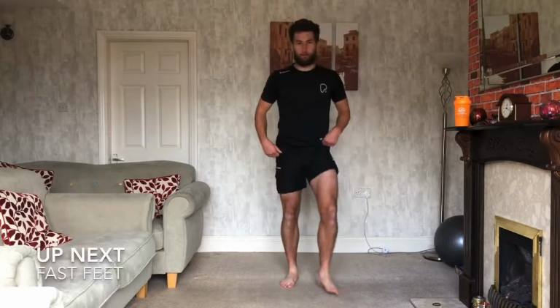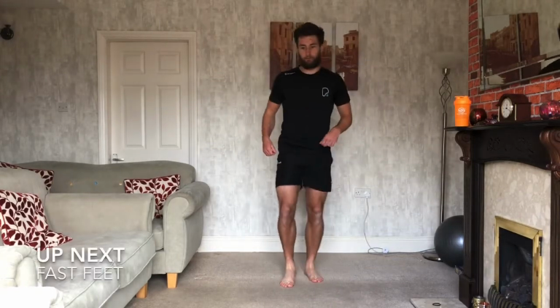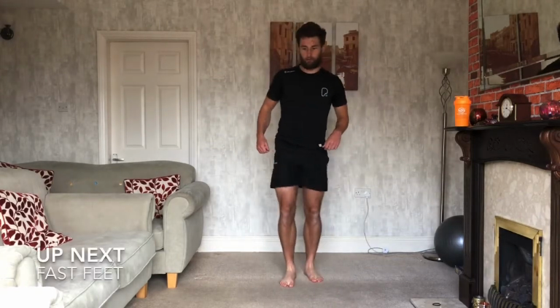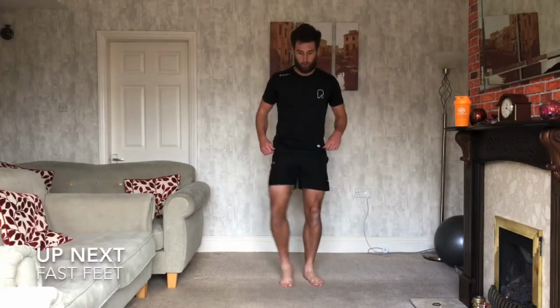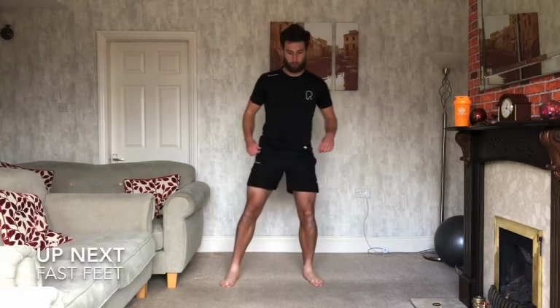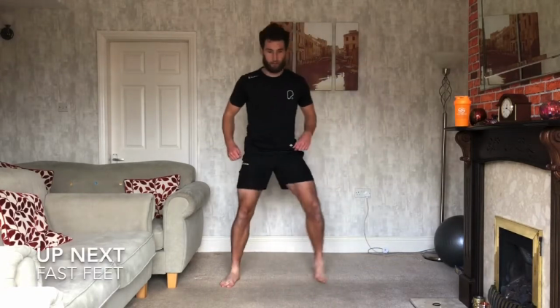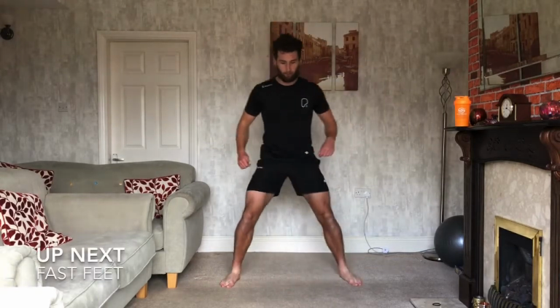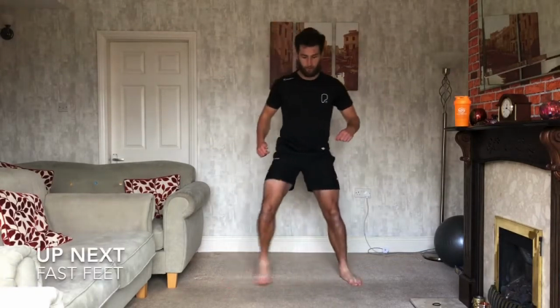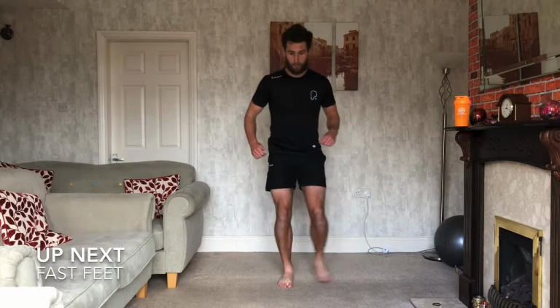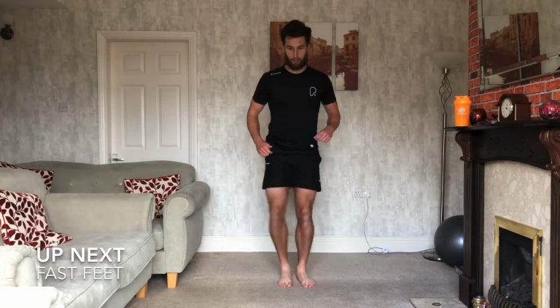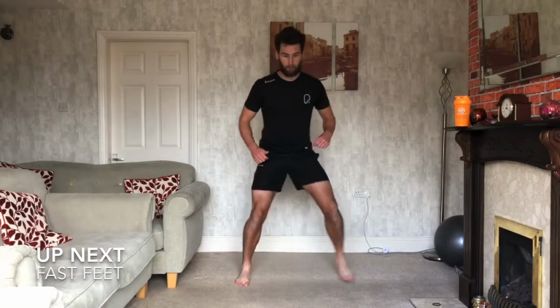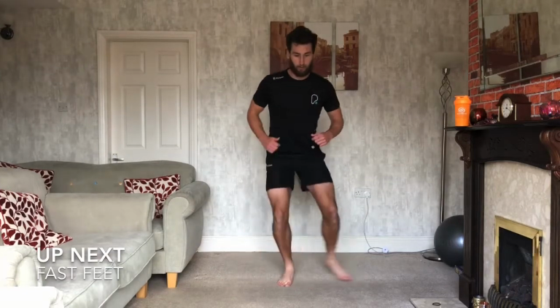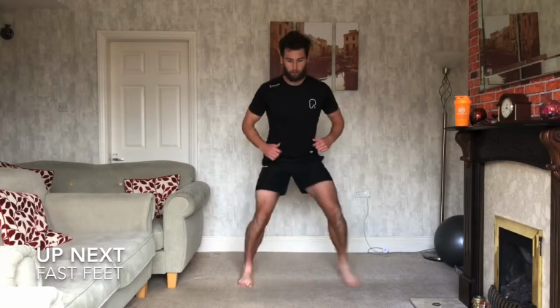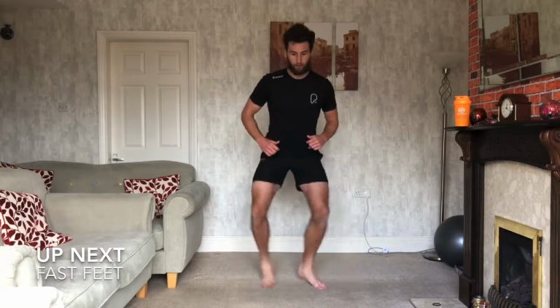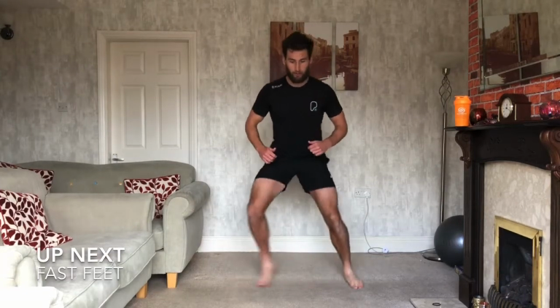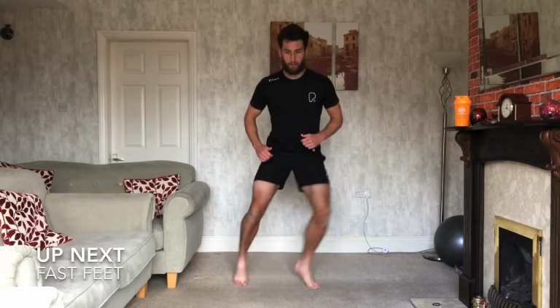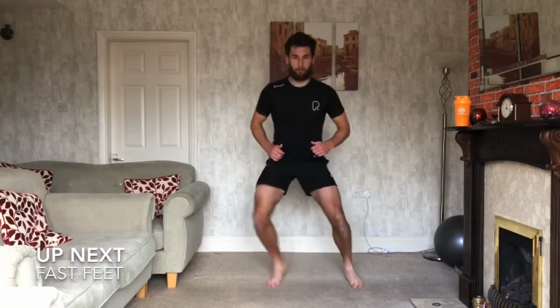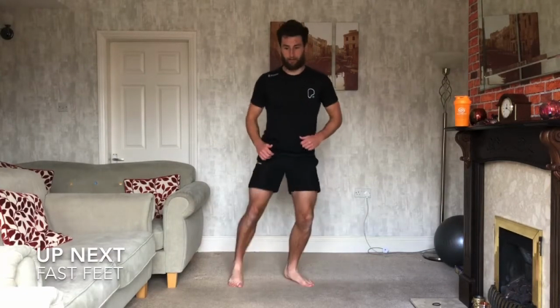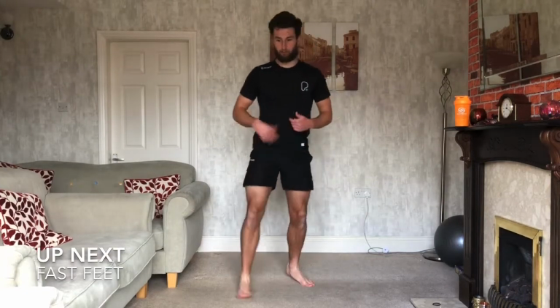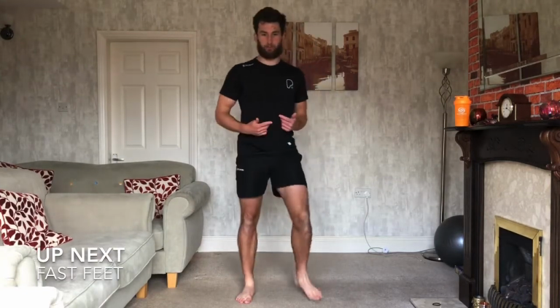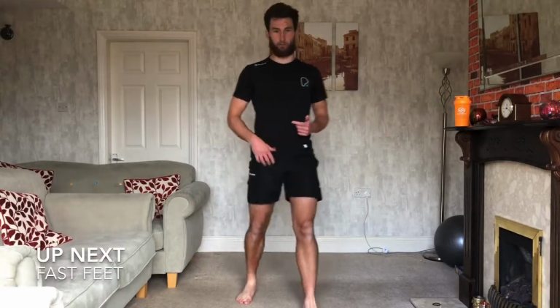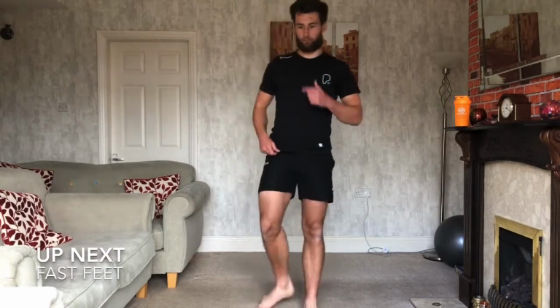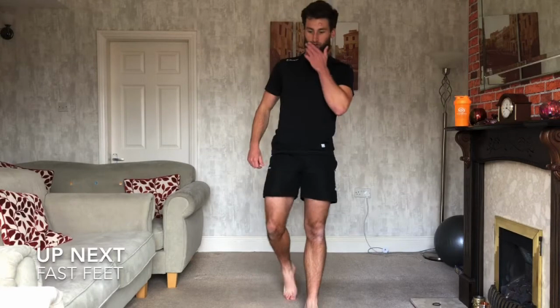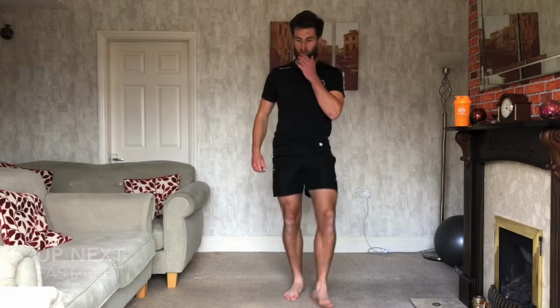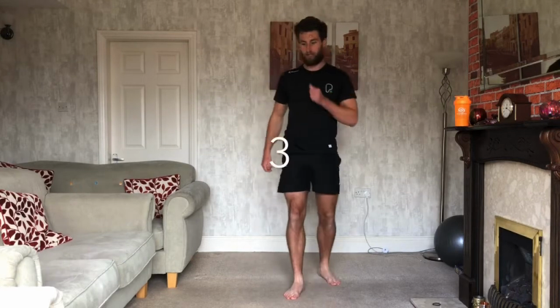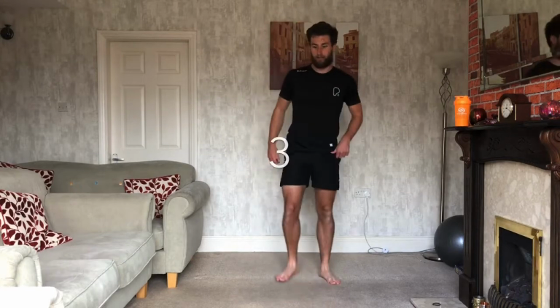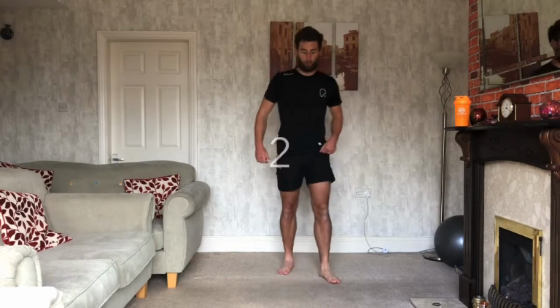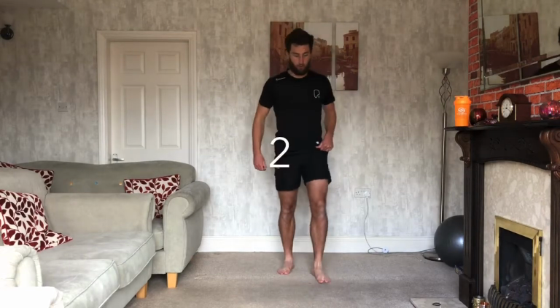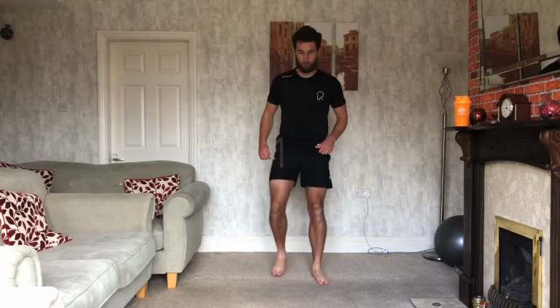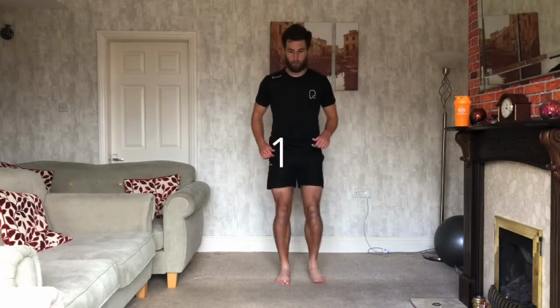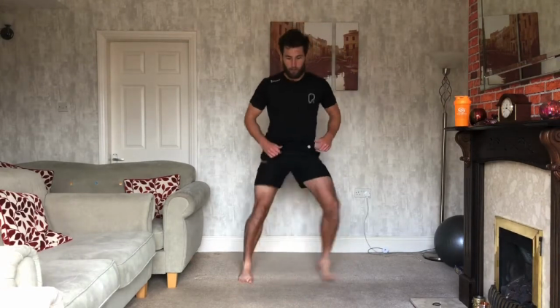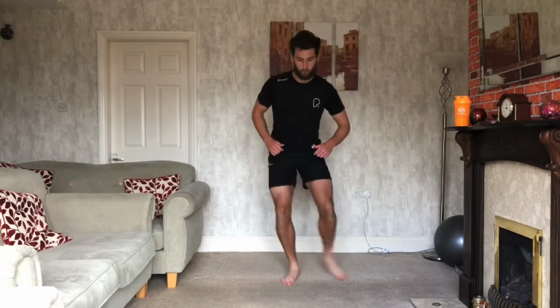Fast feet next. So we're right out, left out, in, in. Left, left, out, out, in, in. And we go as fast as possible. Ready? 3, 2, 1, let's go.